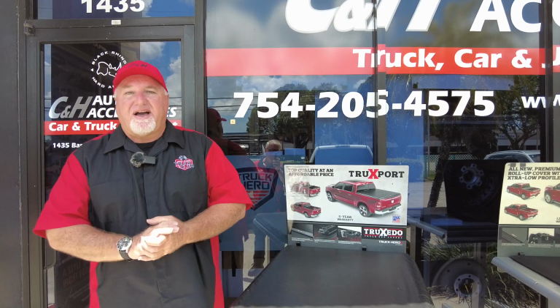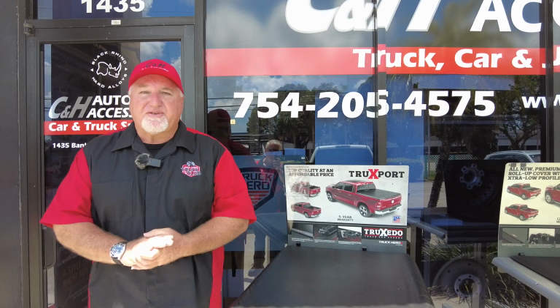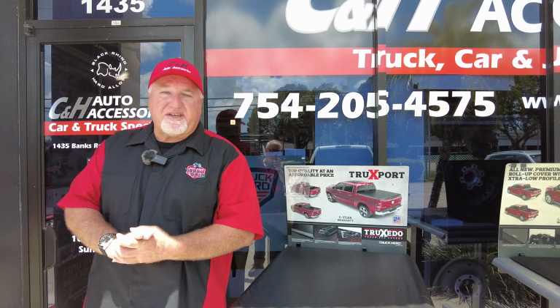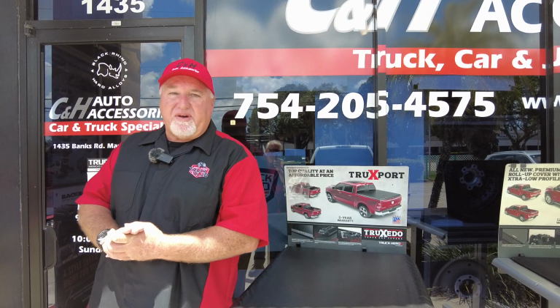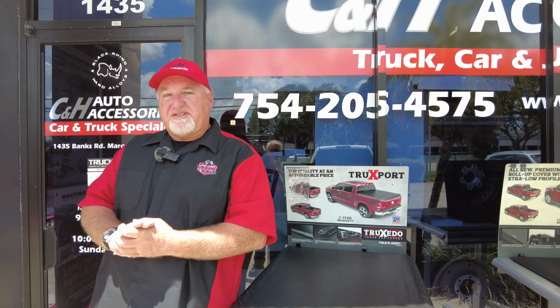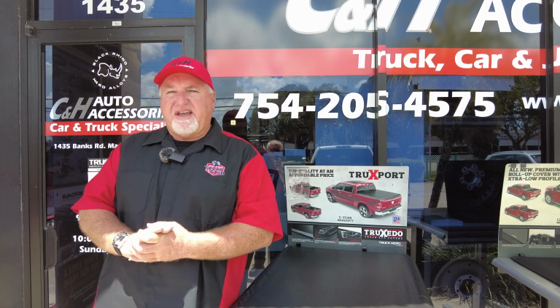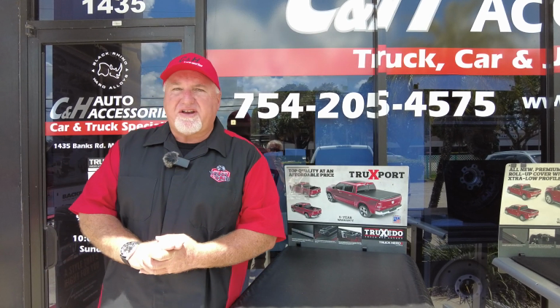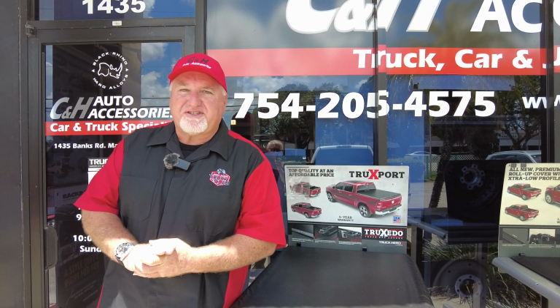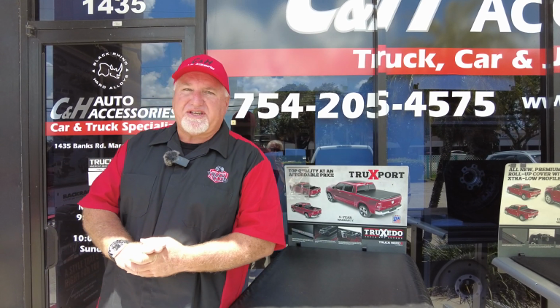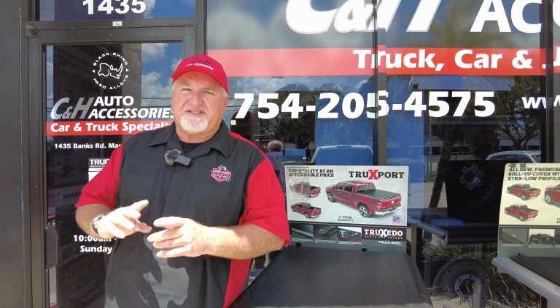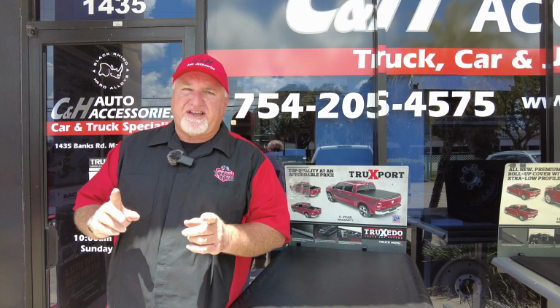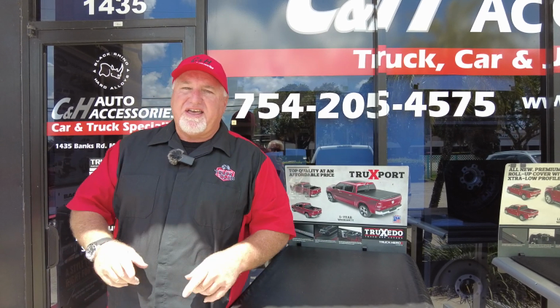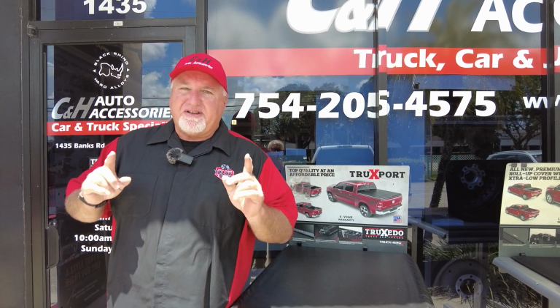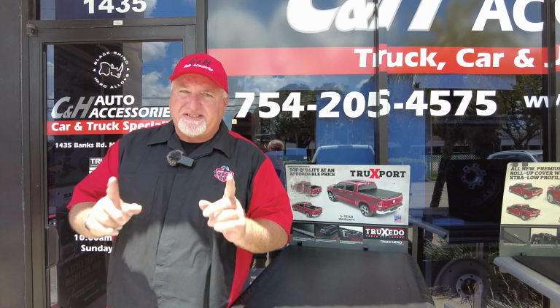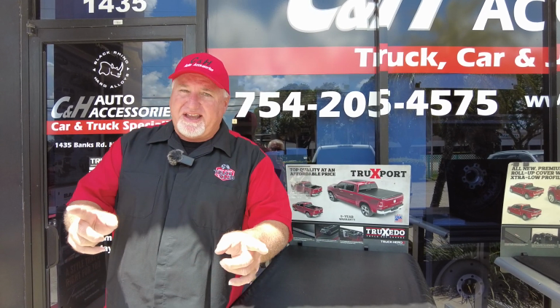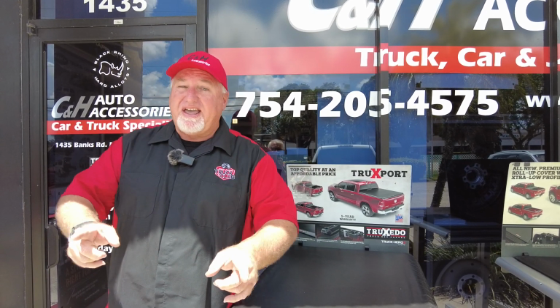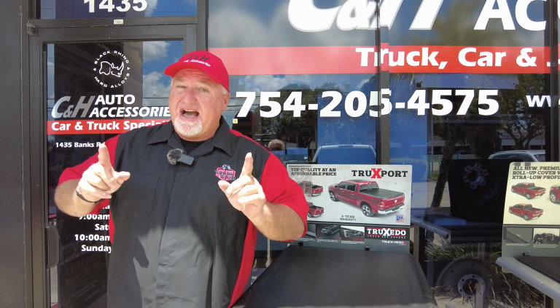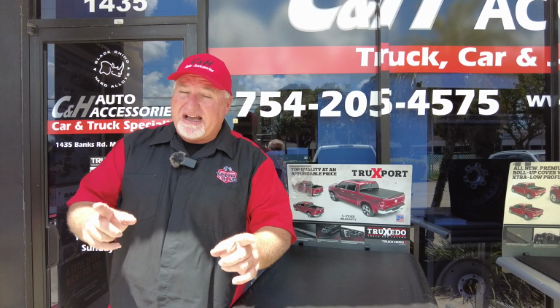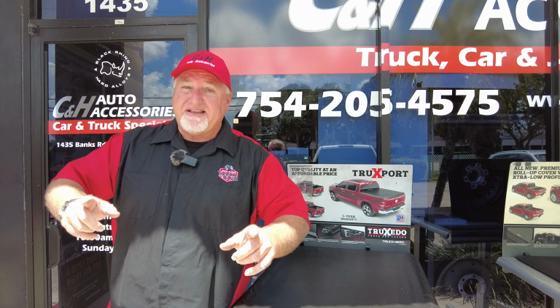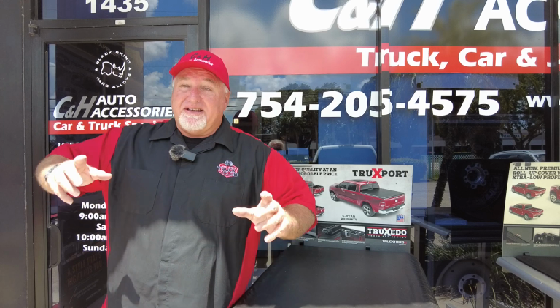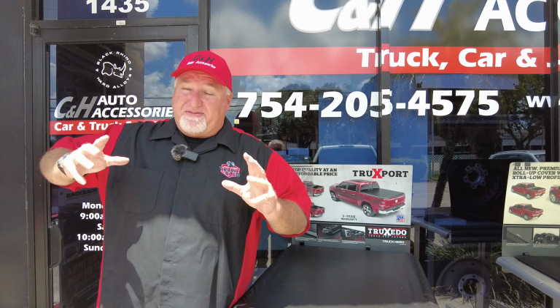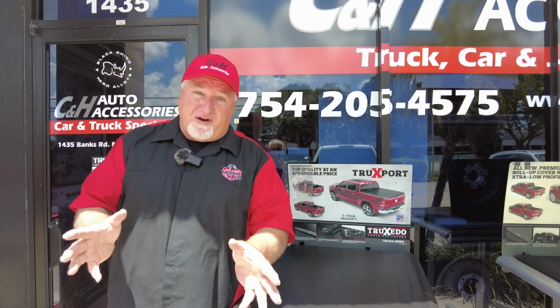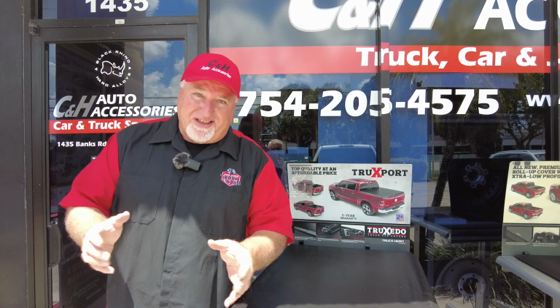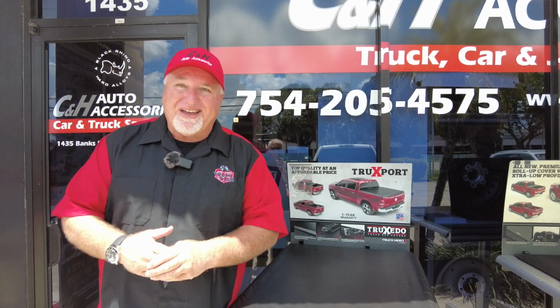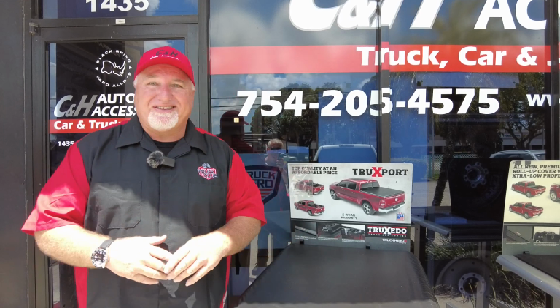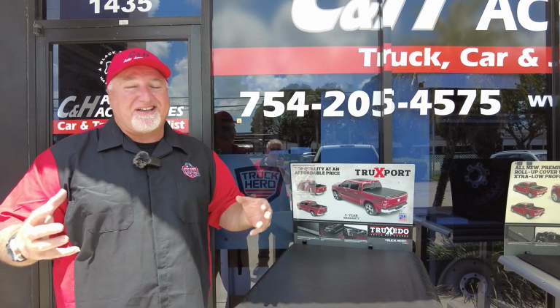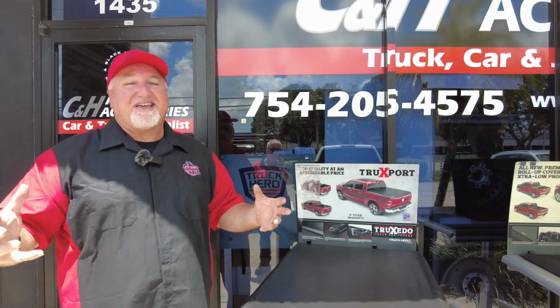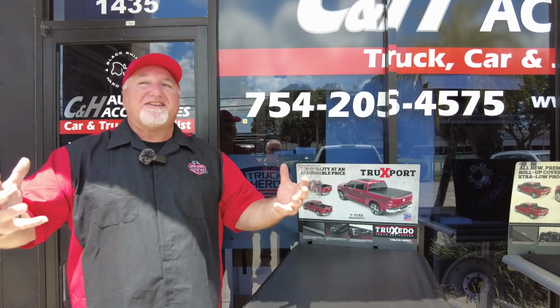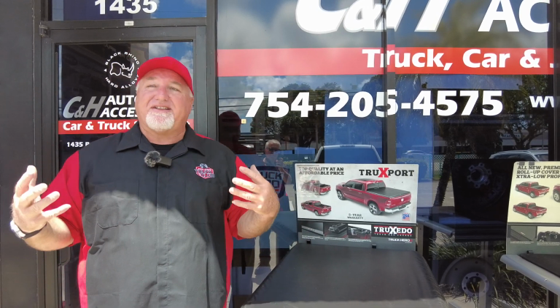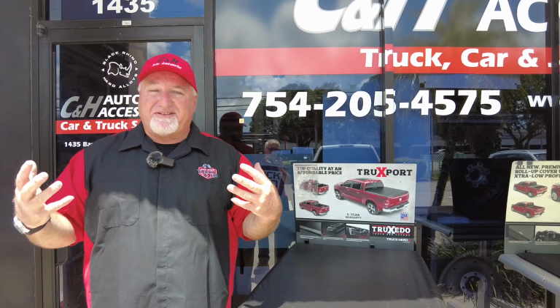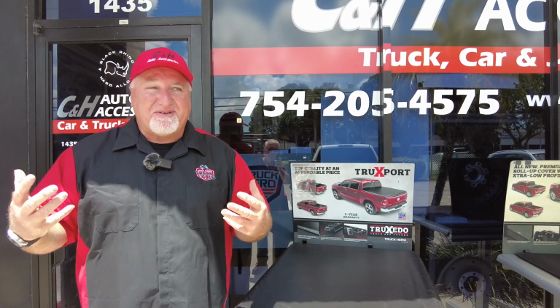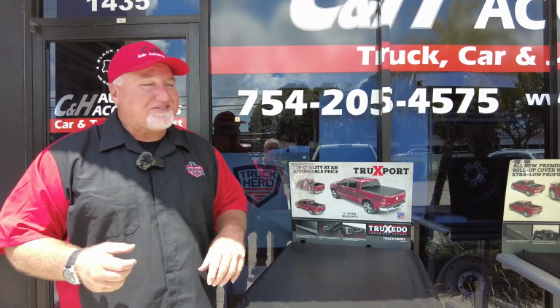Hi, it's Chris again with CNH Auto Accessories in sunny, hot Florida. The heat is killing me, that's why I'm doing this.